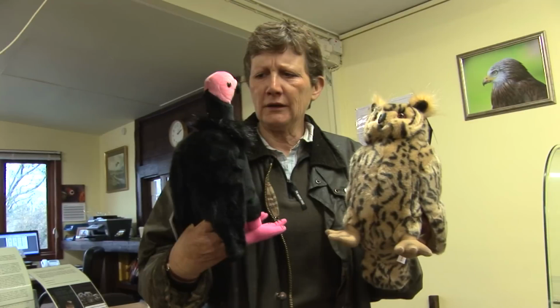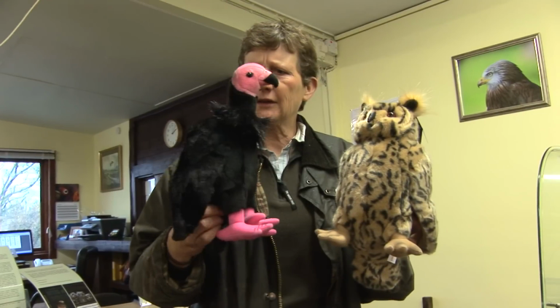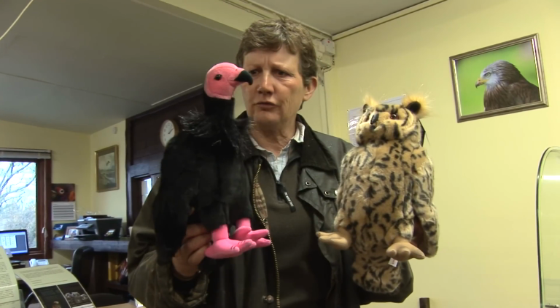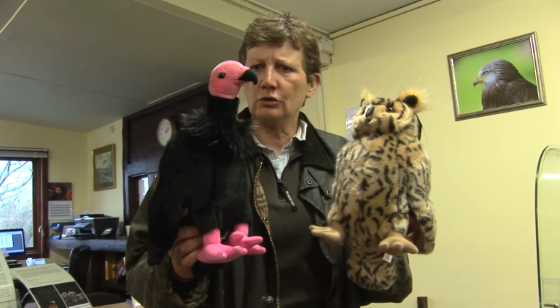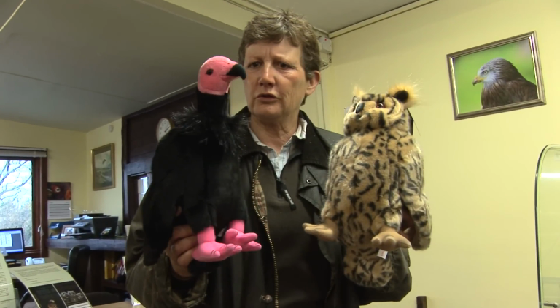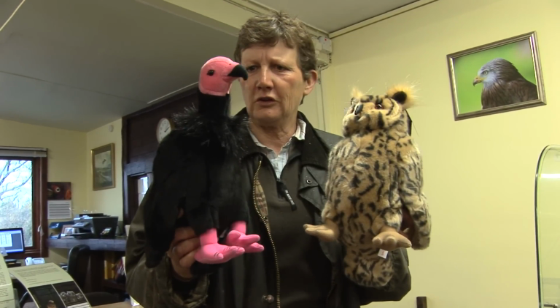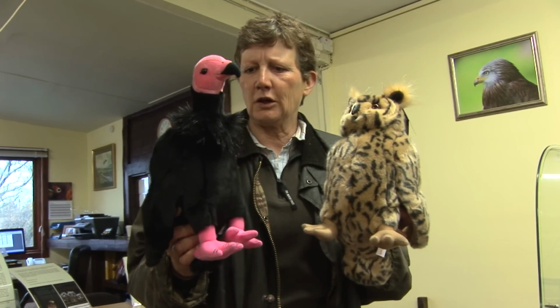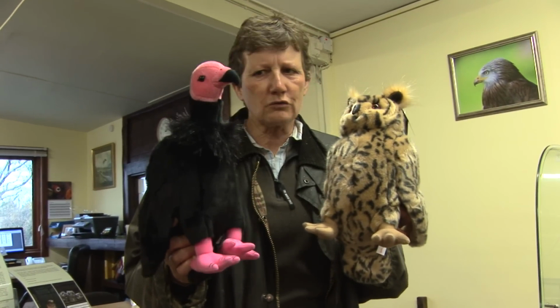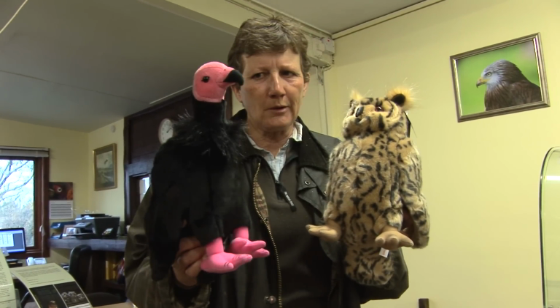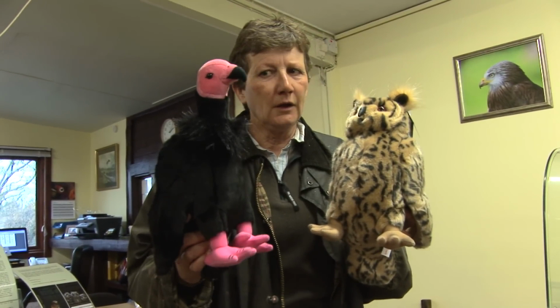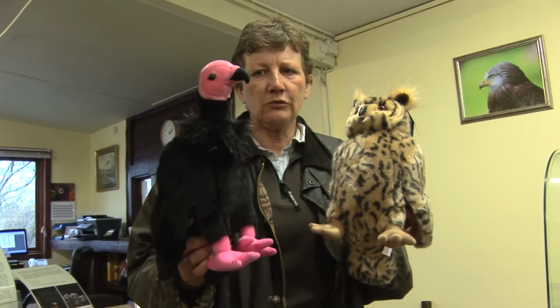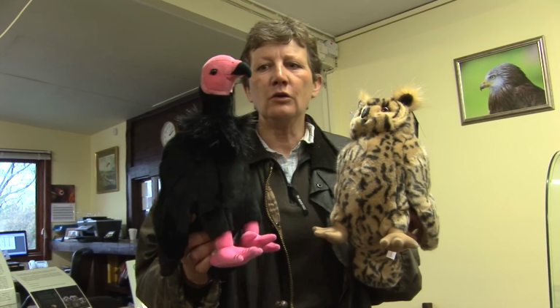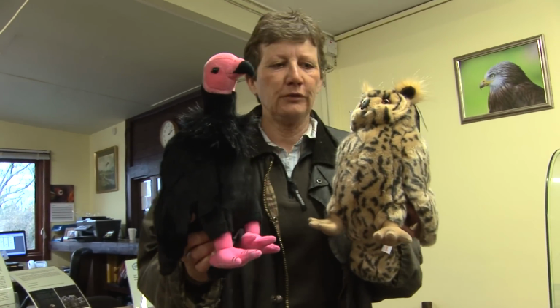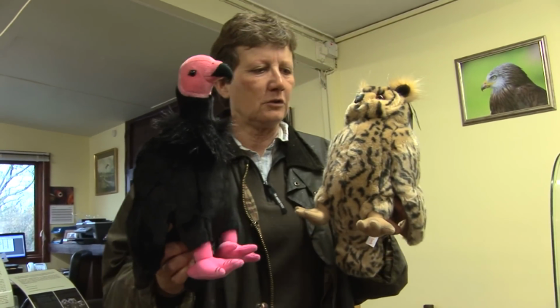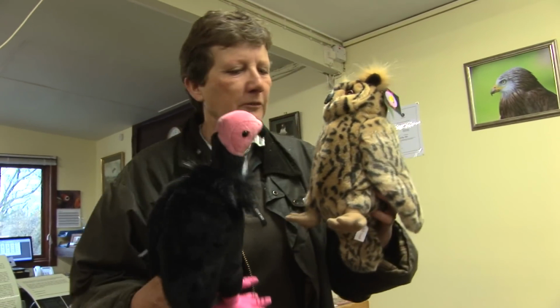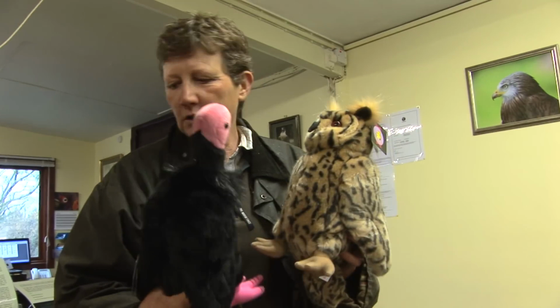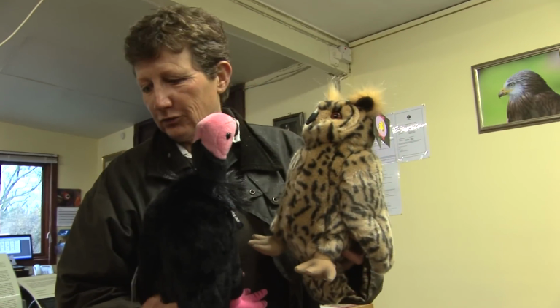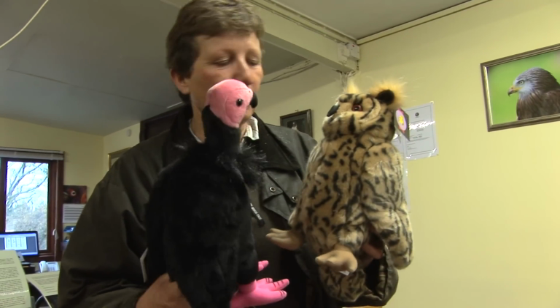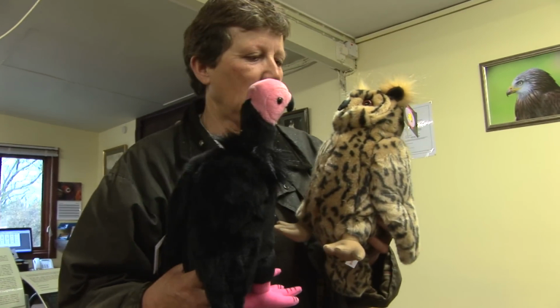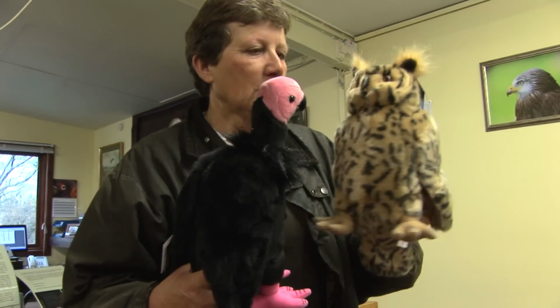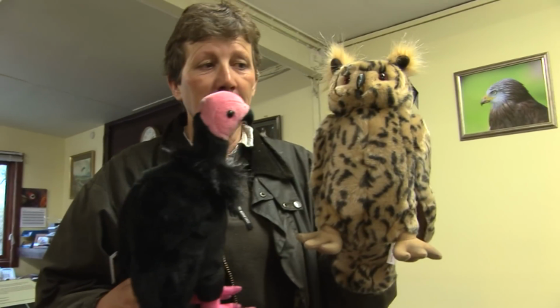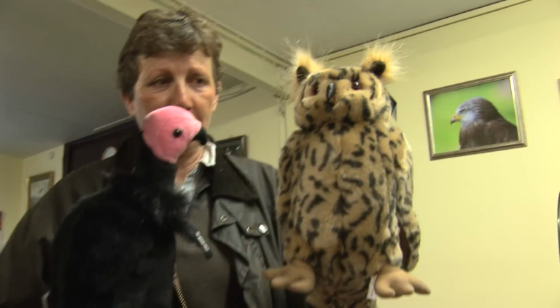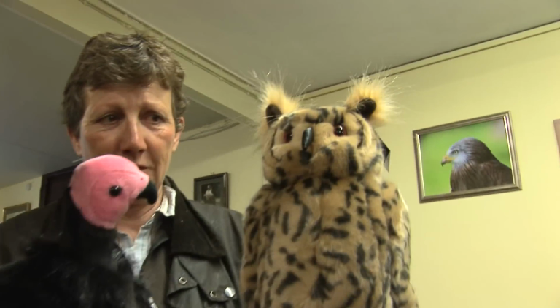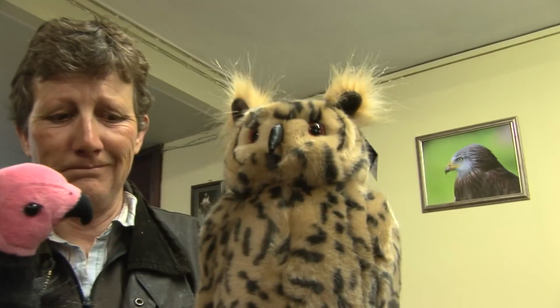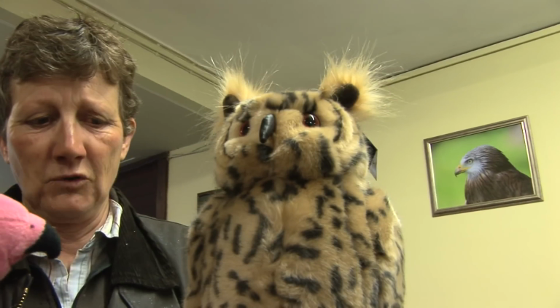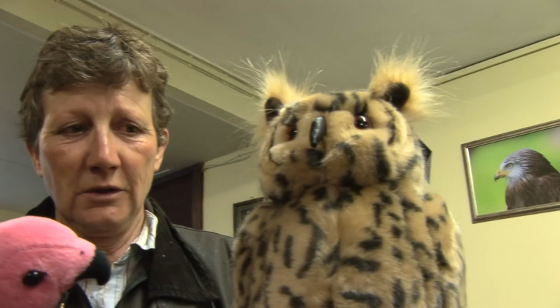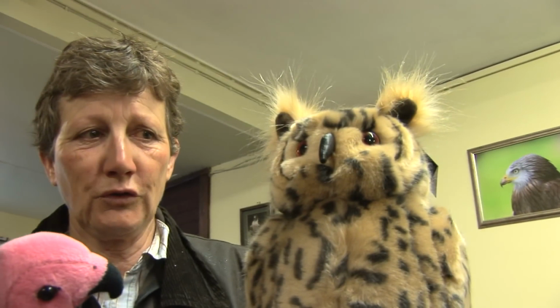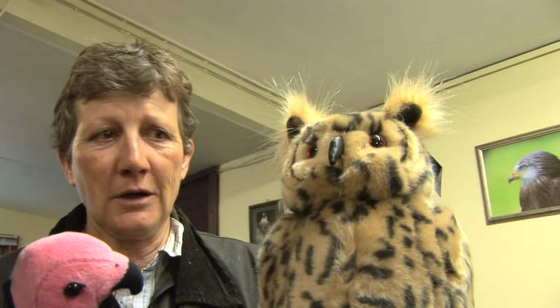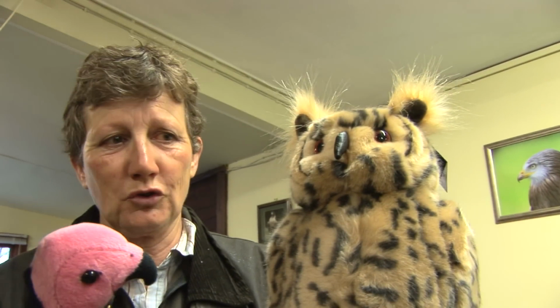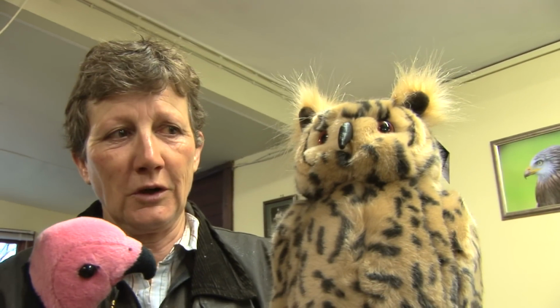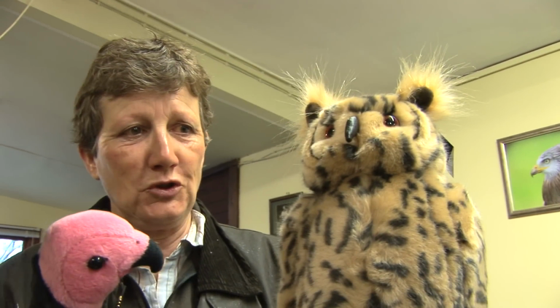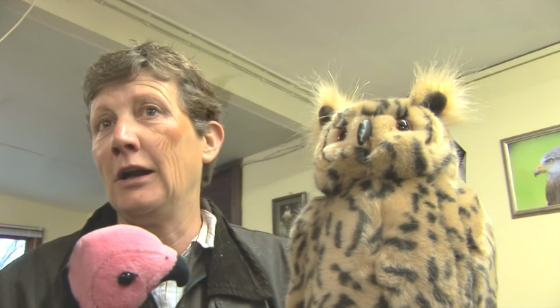I think this is a California condor, so this has to be extremely rare — only 300 in the wild — and several in that box over there. And this is an extremely rare species of eagle owl.